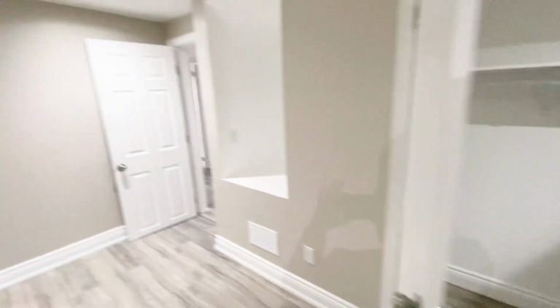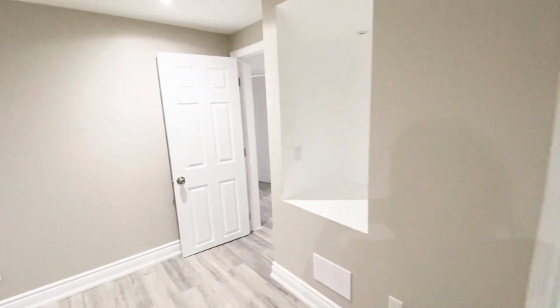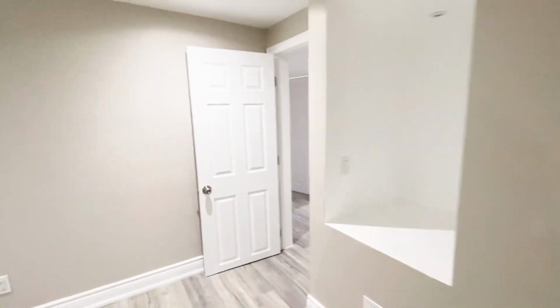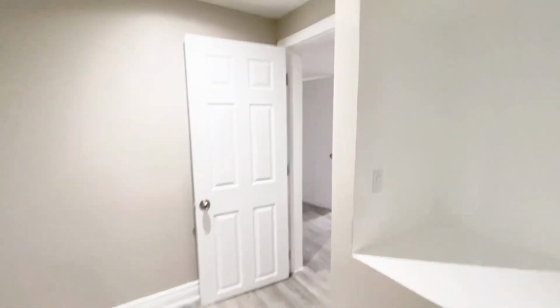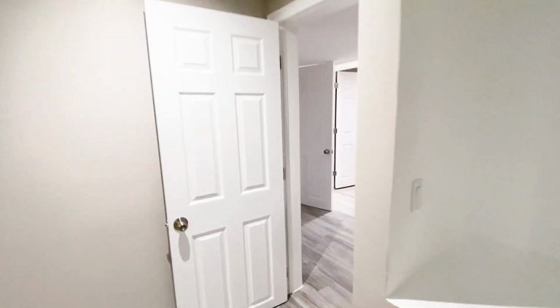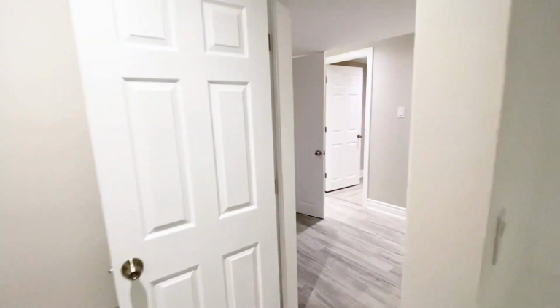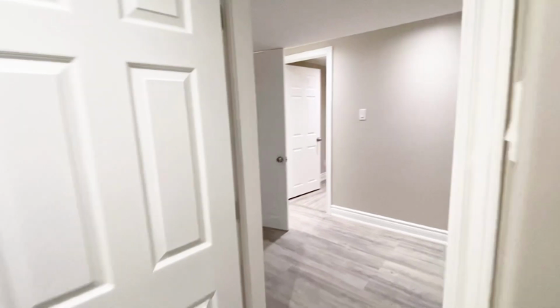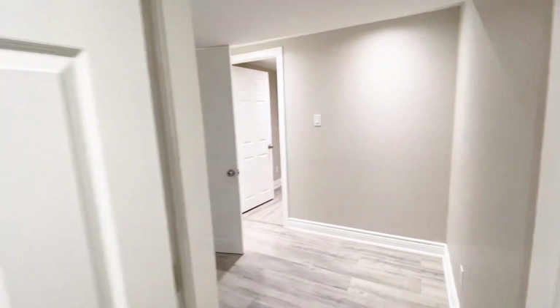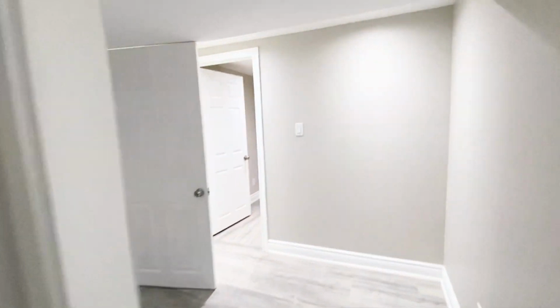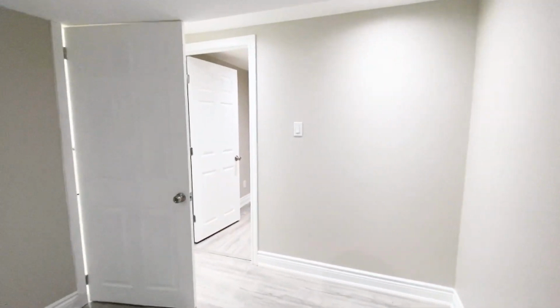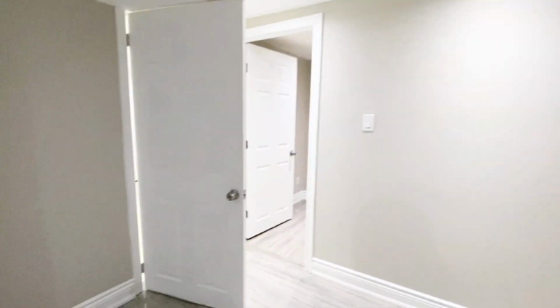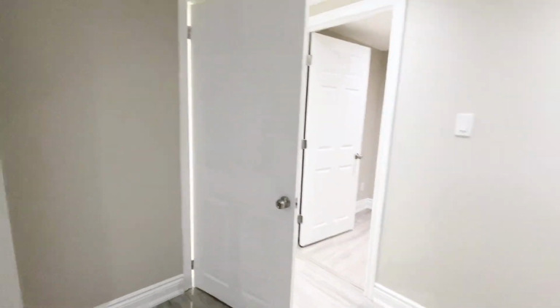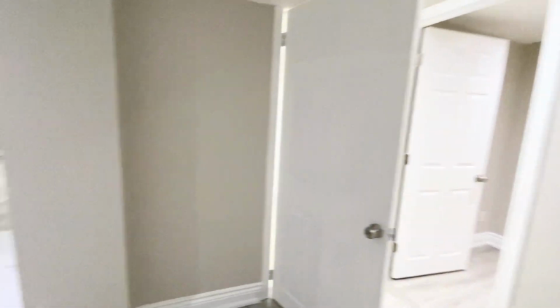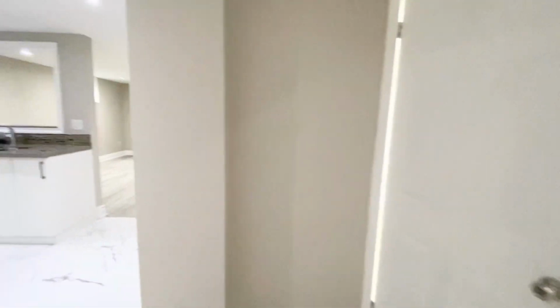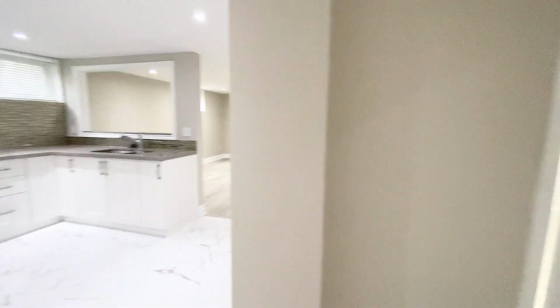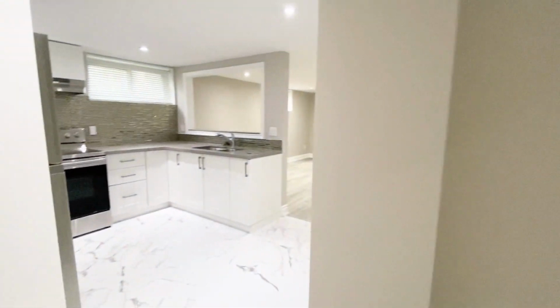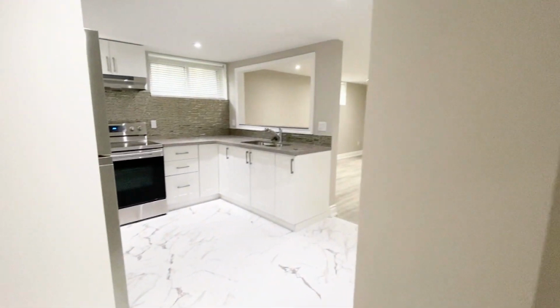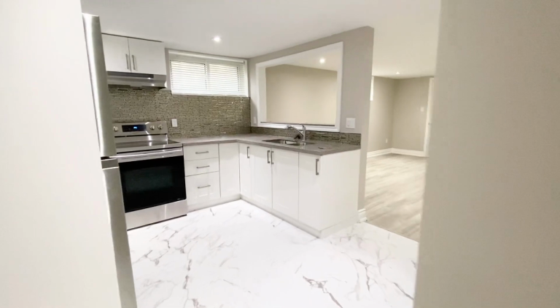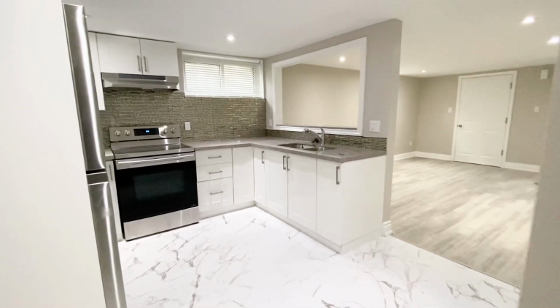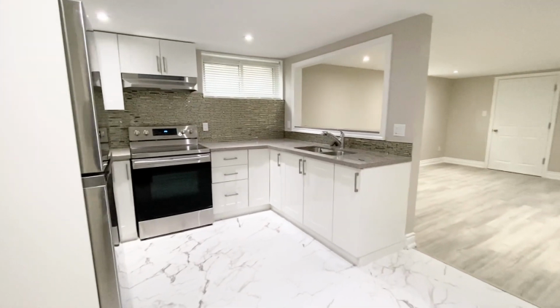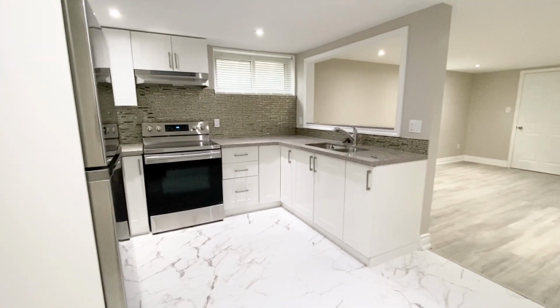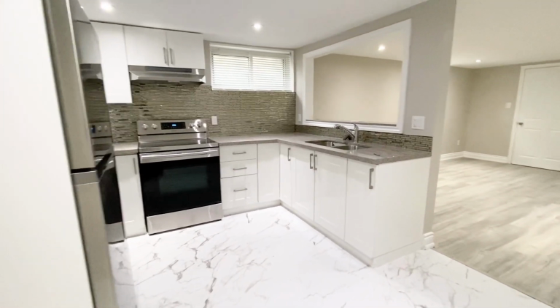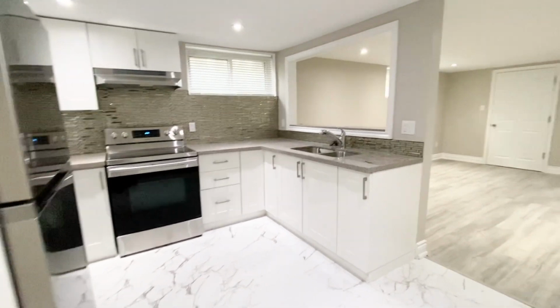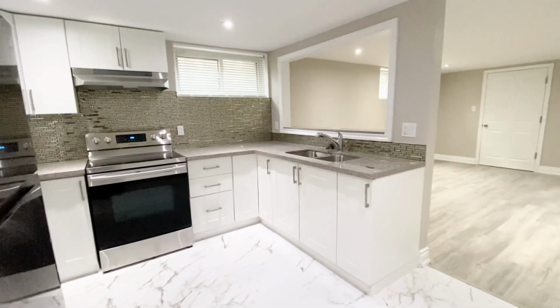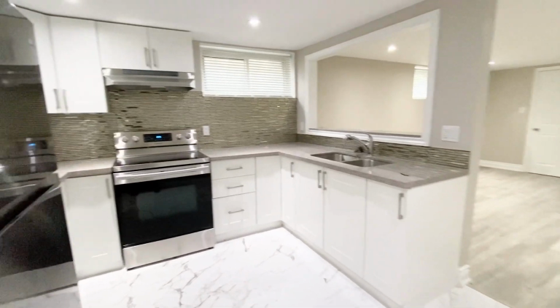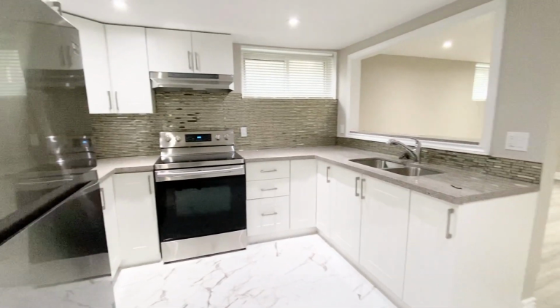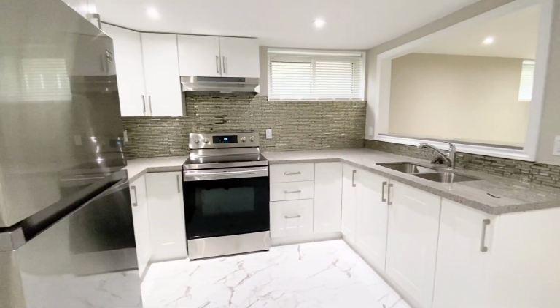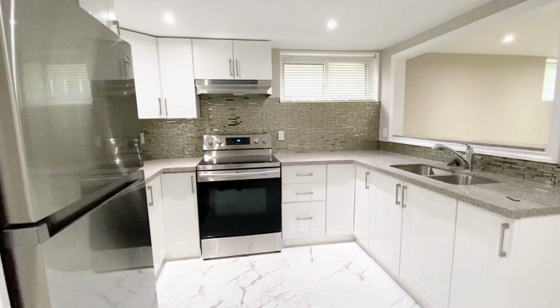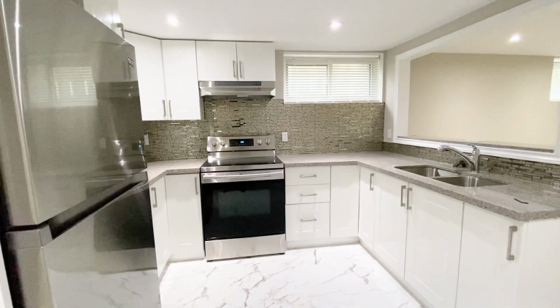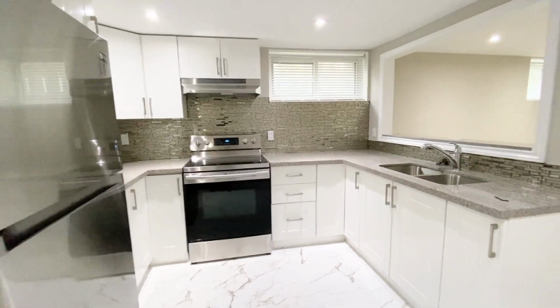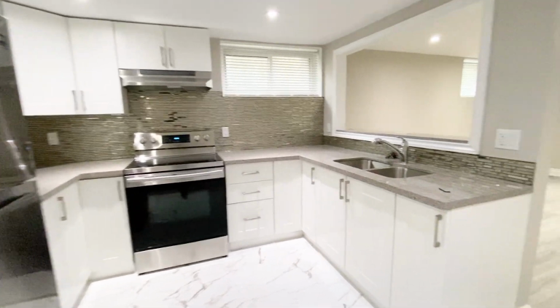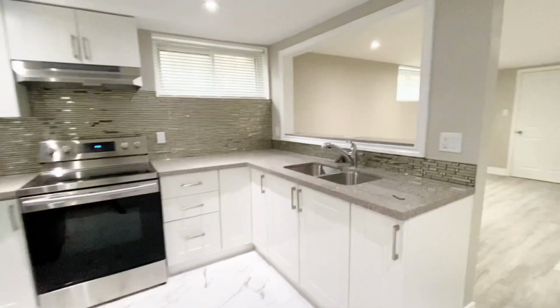If you or someone you know is interested in this beautiful, brand-new renovated basement apartment located in Oshawa, please feel free to contact us at Royal York Property Management and we'd be happy to assist you. Have a wonderful day.